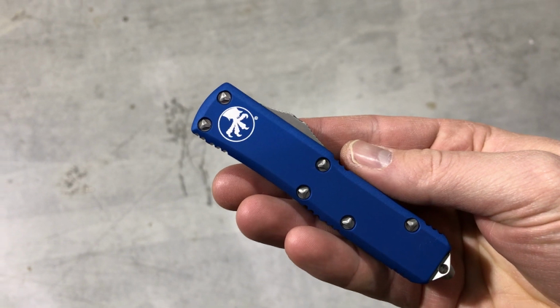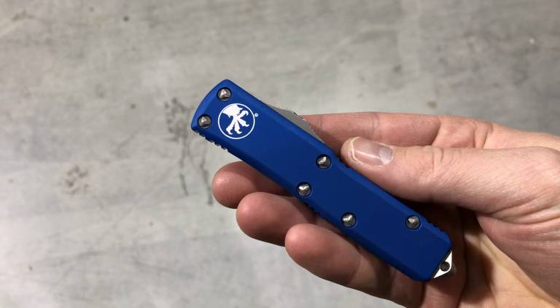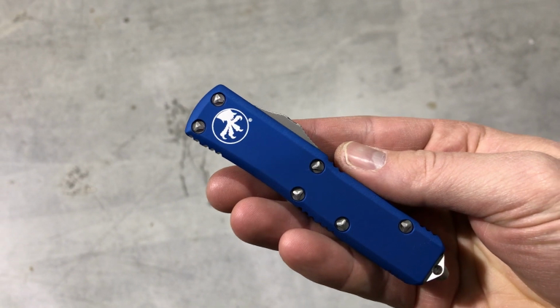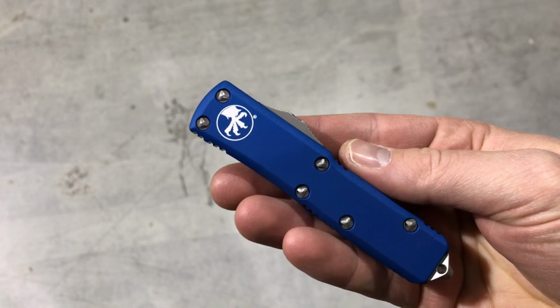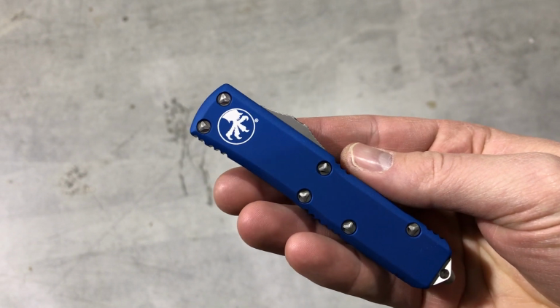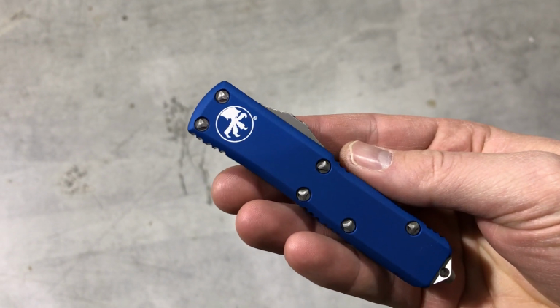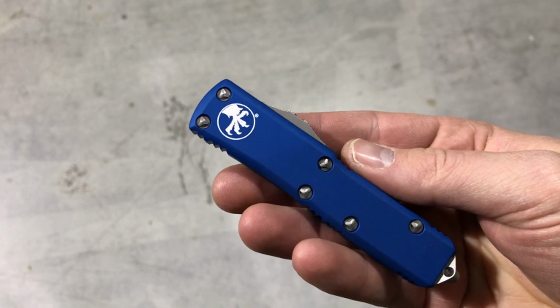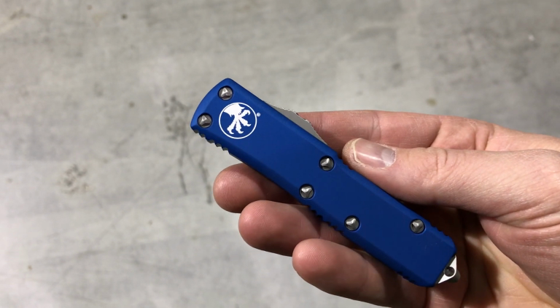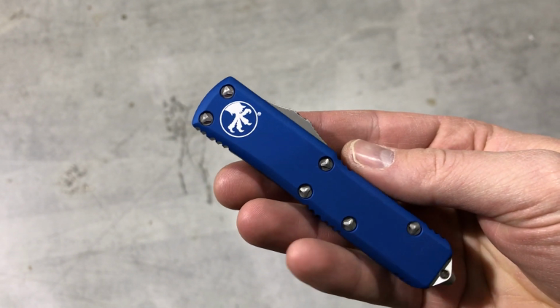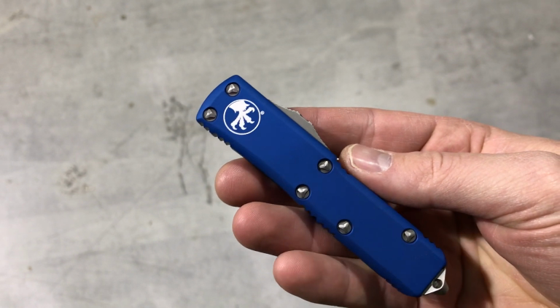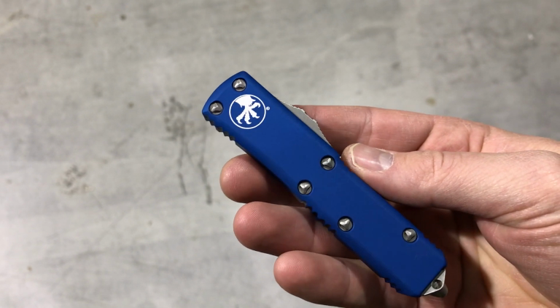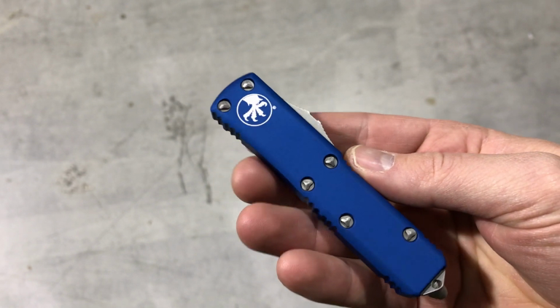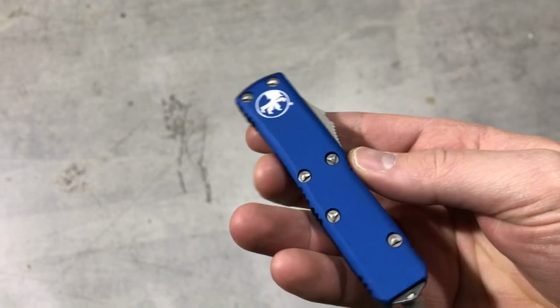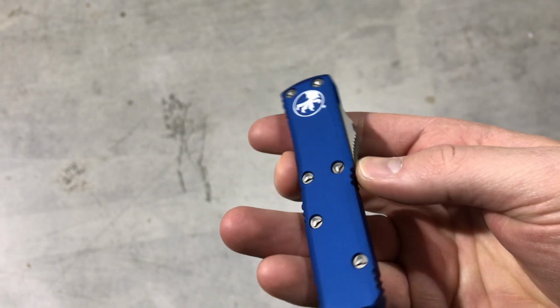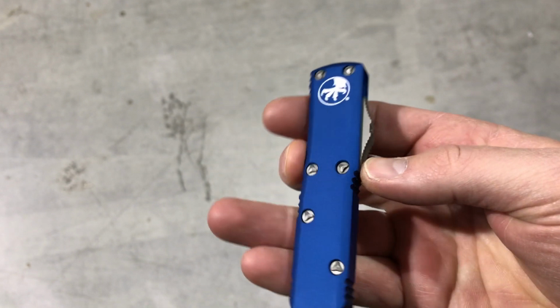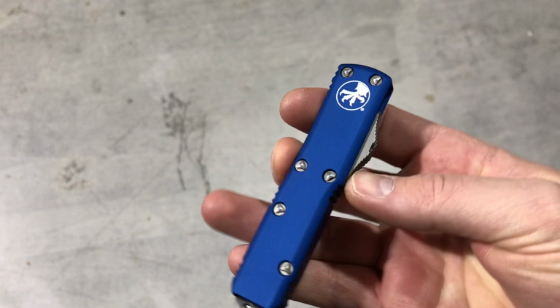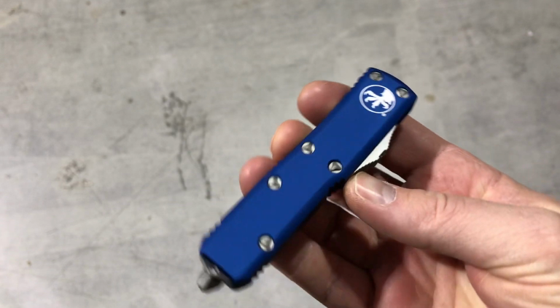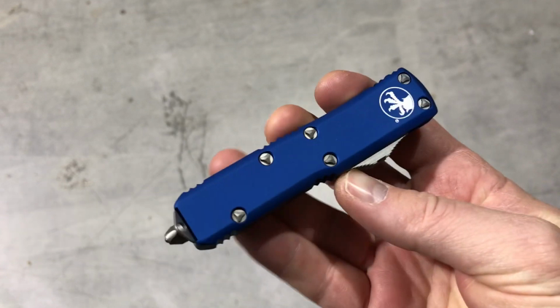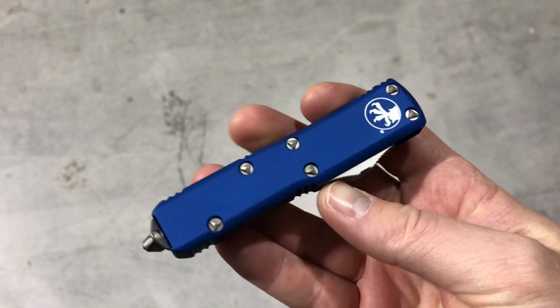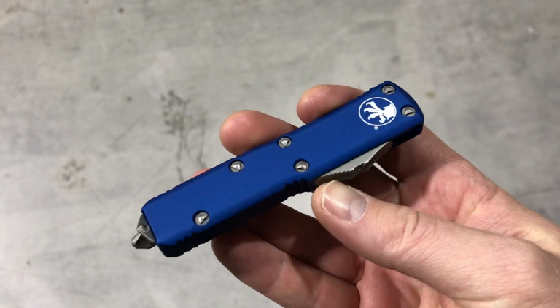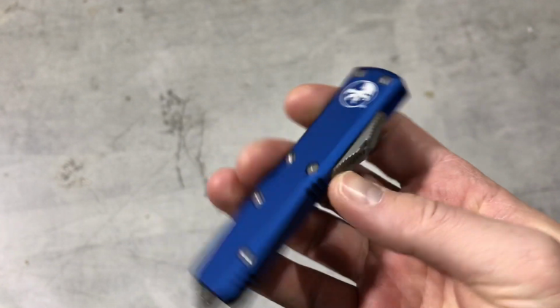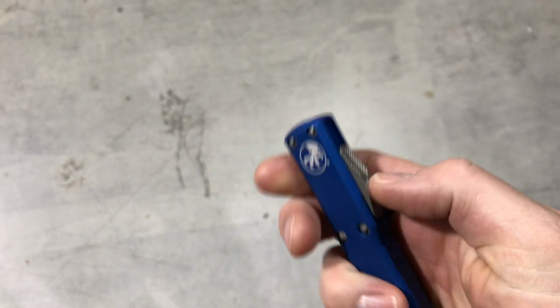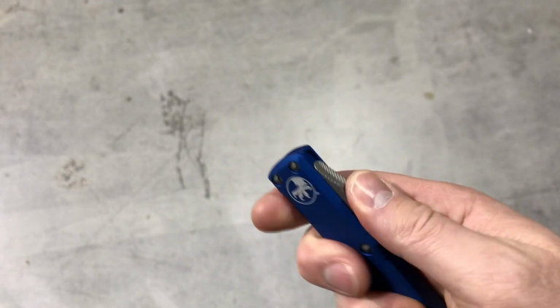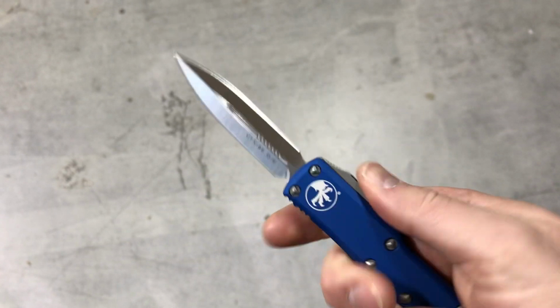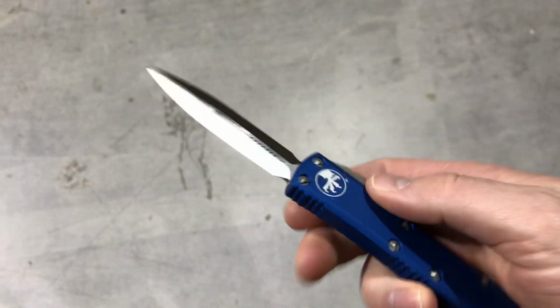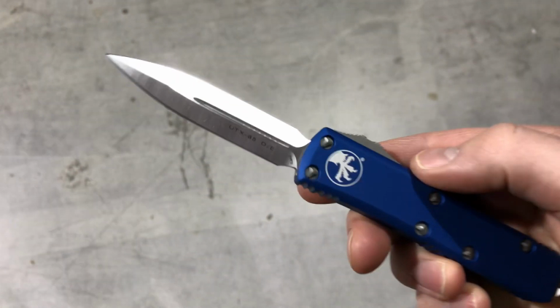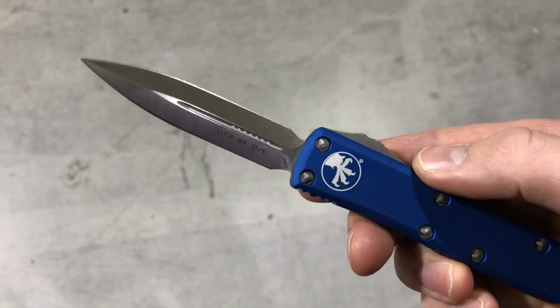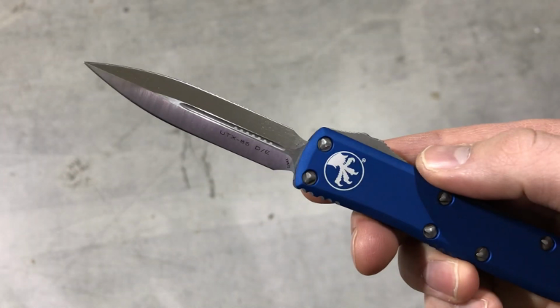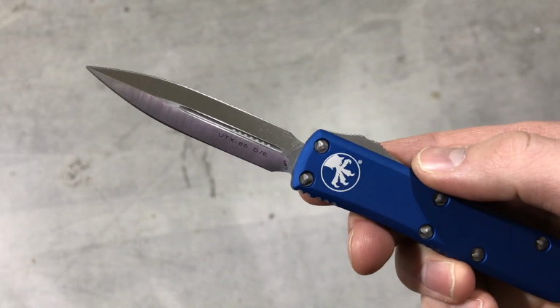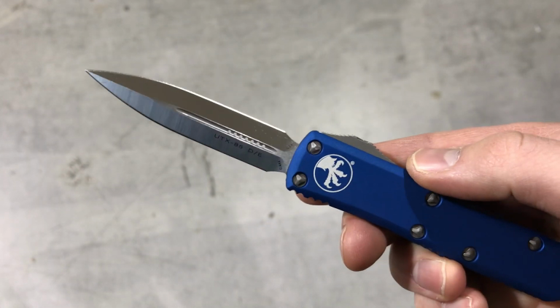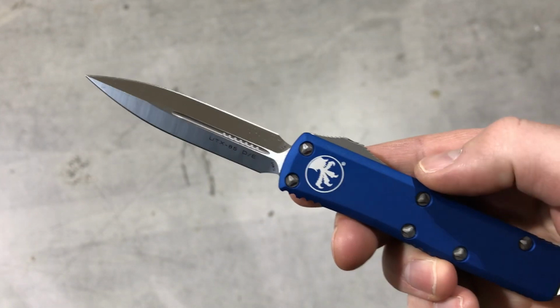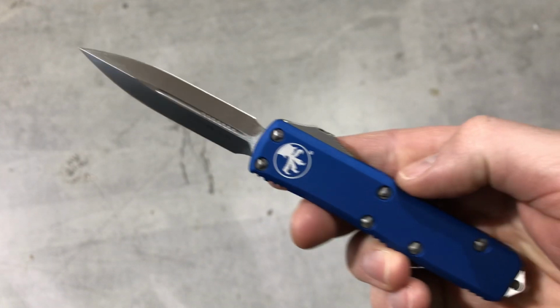Hey guys, today we're checking out the Microtech UTX-85 with a blue handle and a satin double-edged blade.